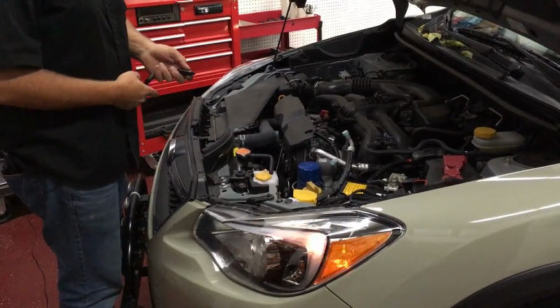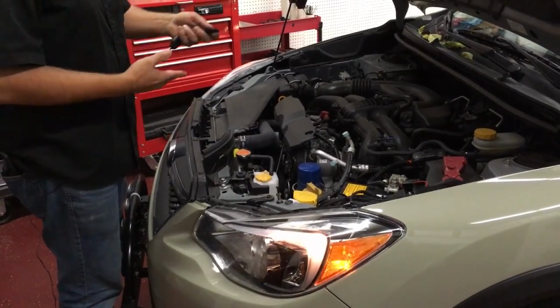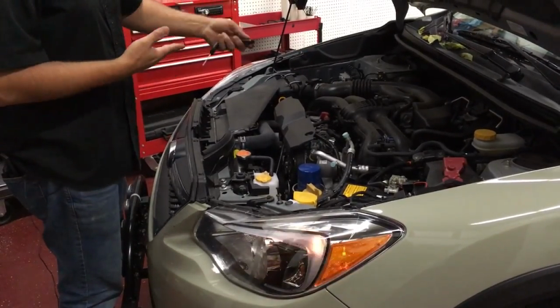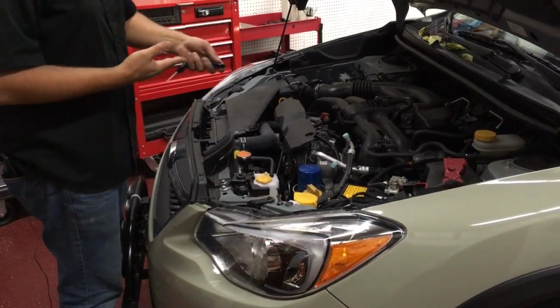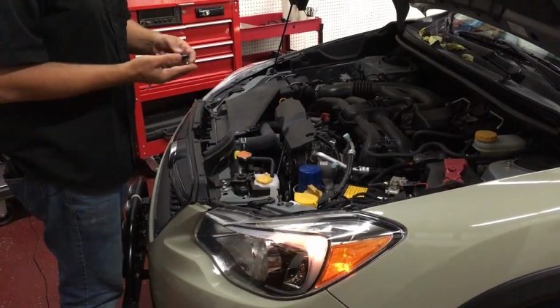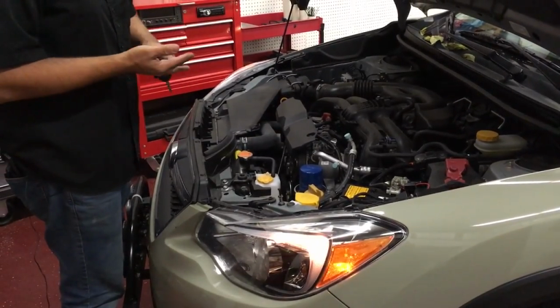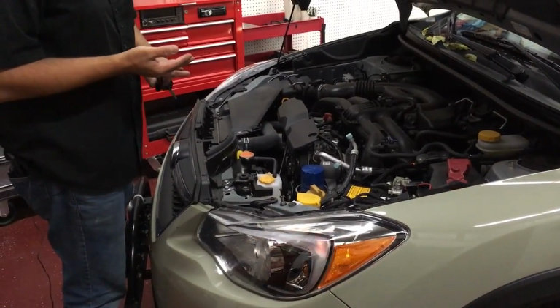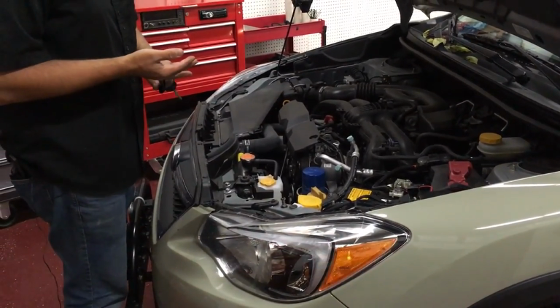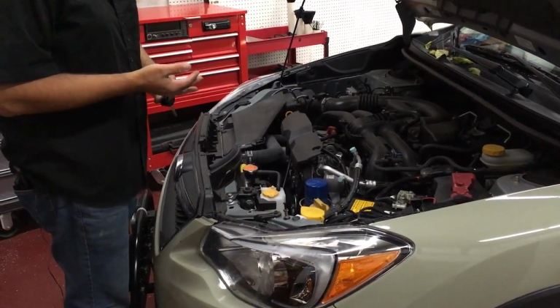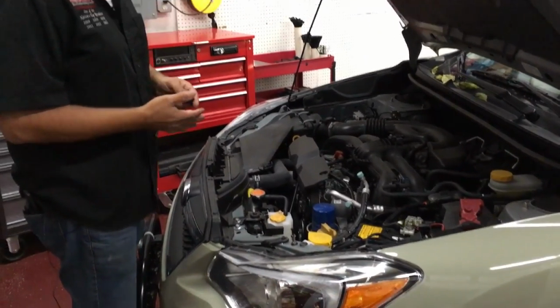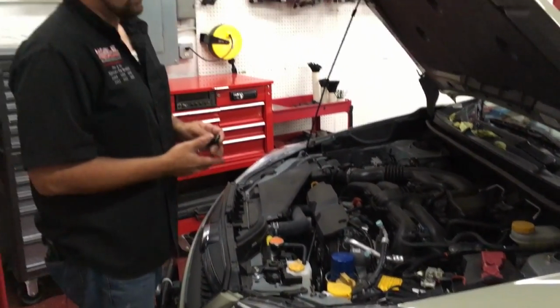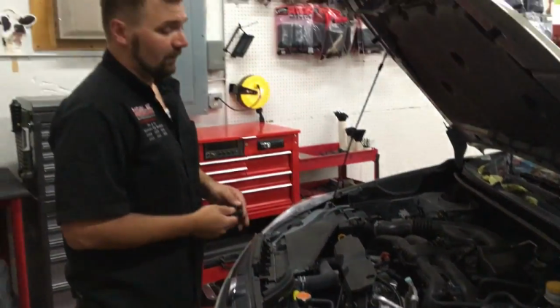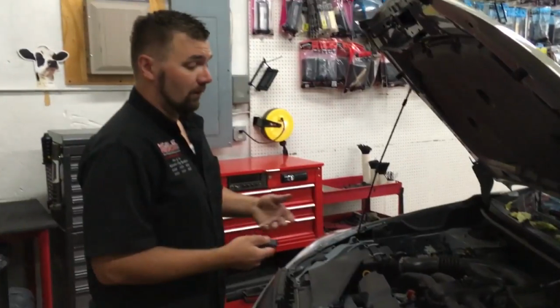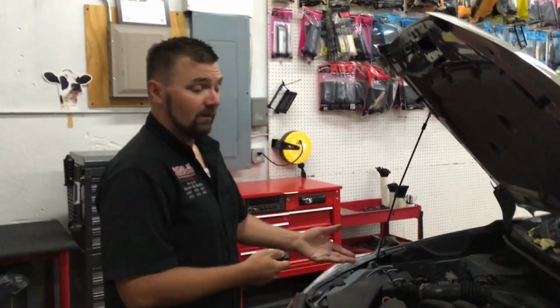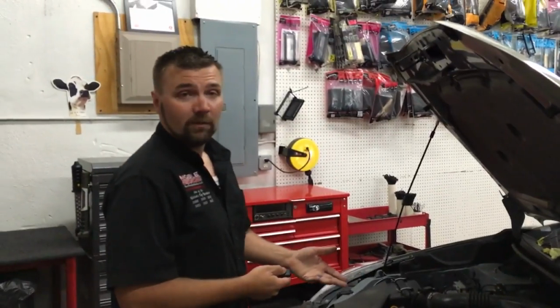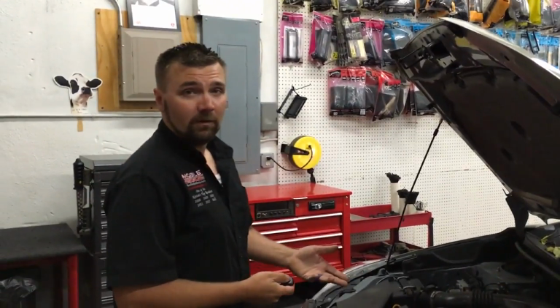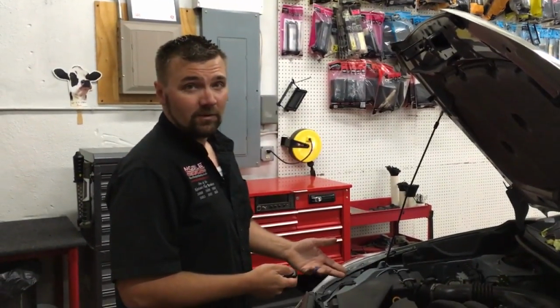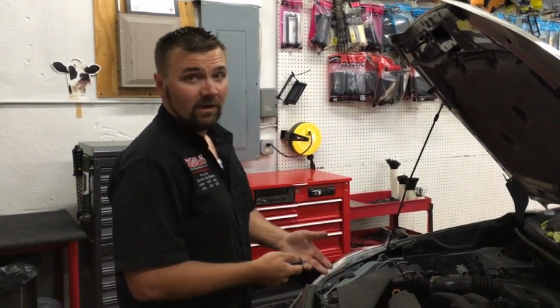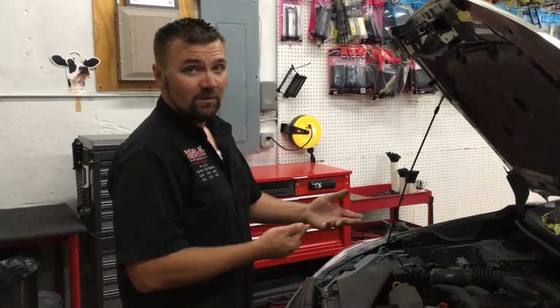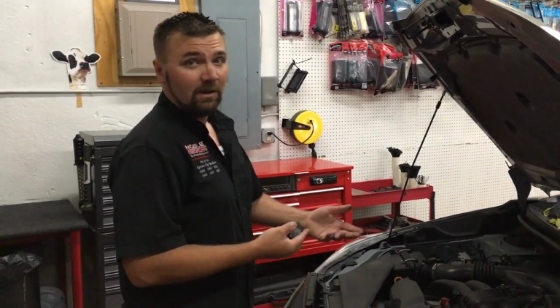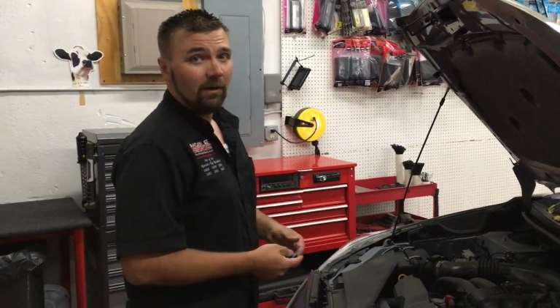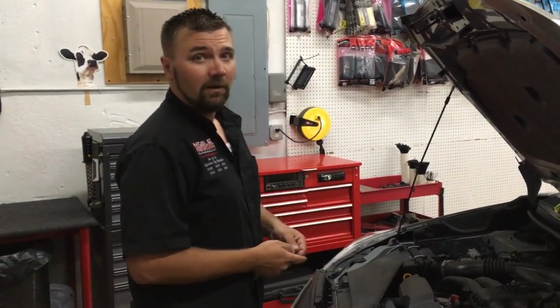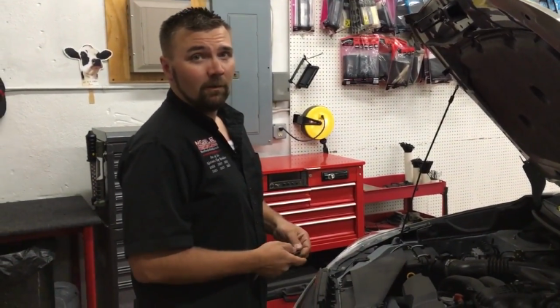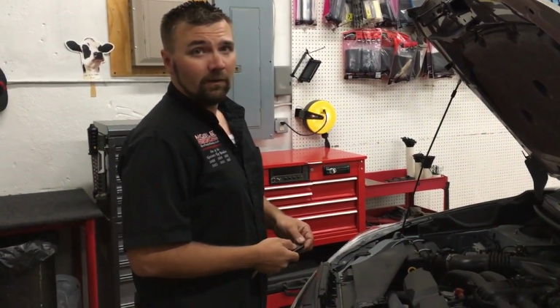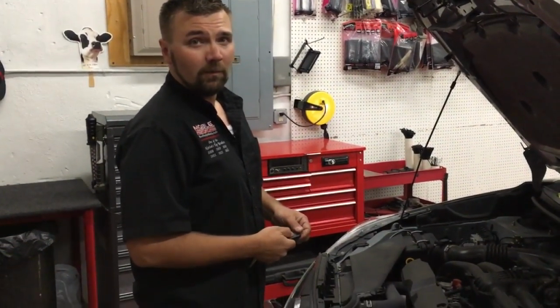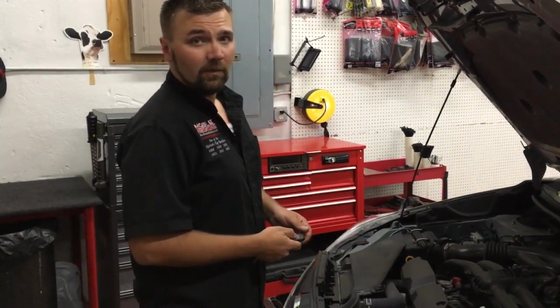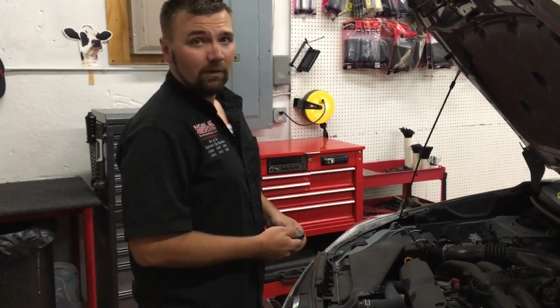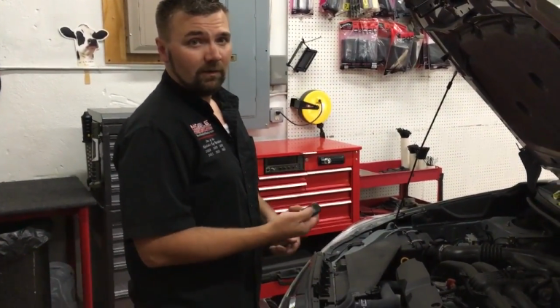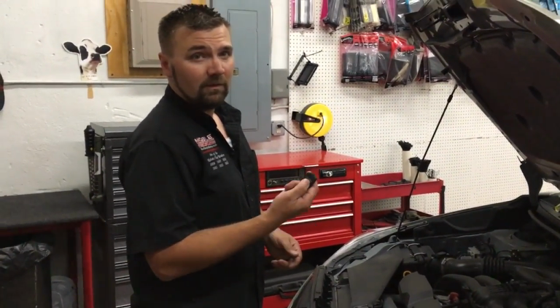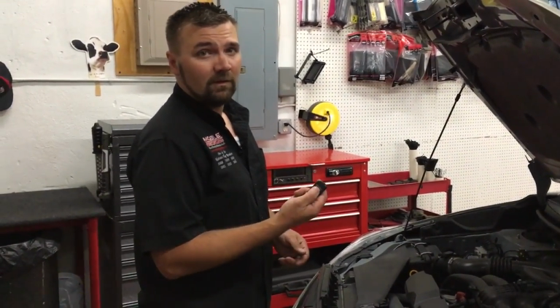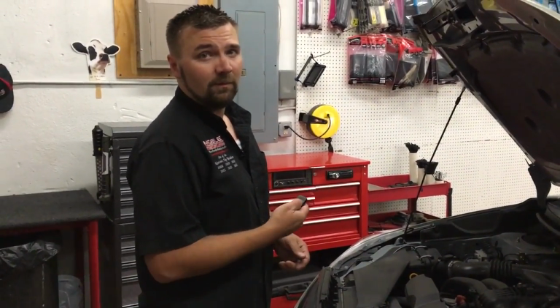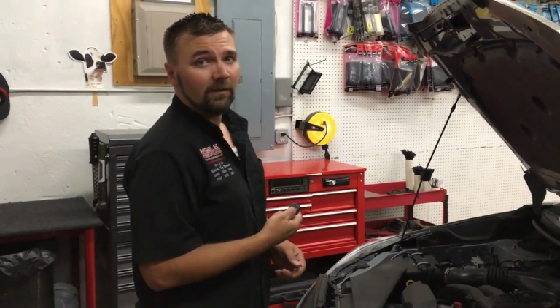This protects not only the mechanic's fingers, but also components of your motor should the engine be apart while the remote start button is pressed.